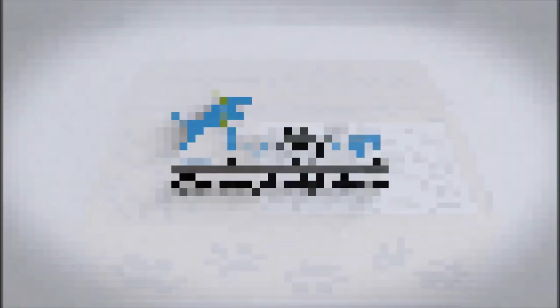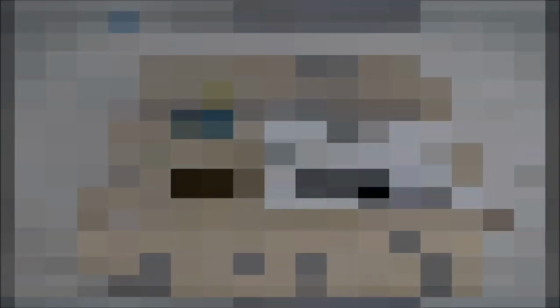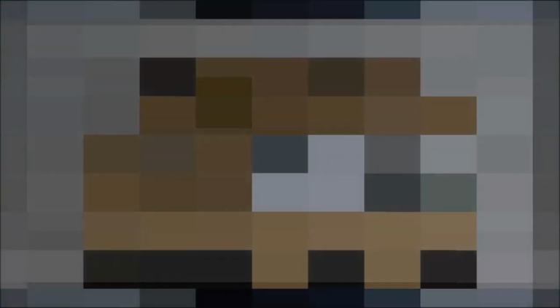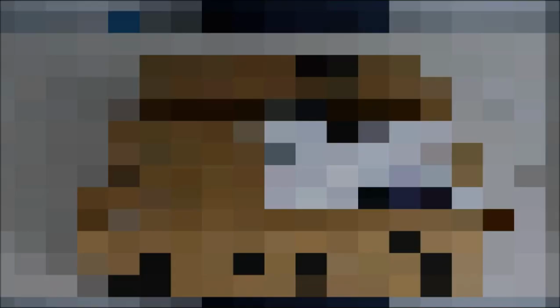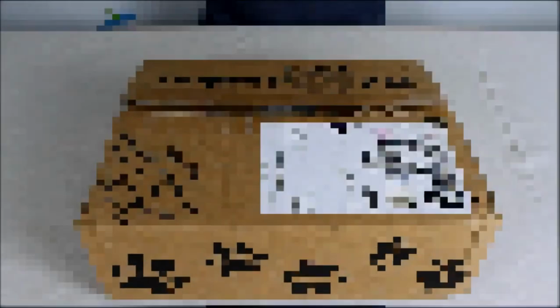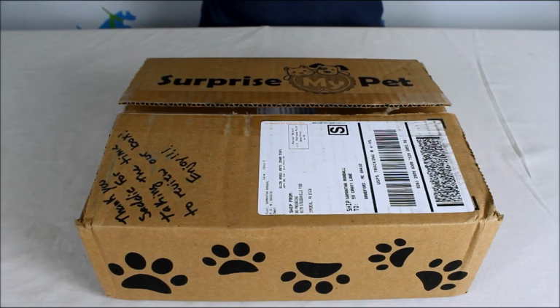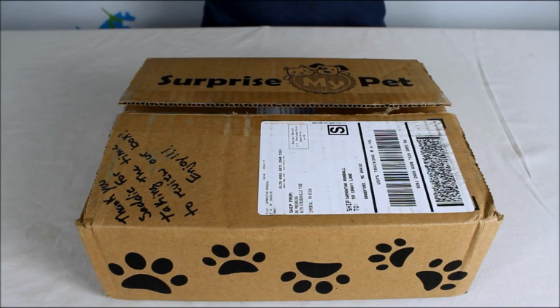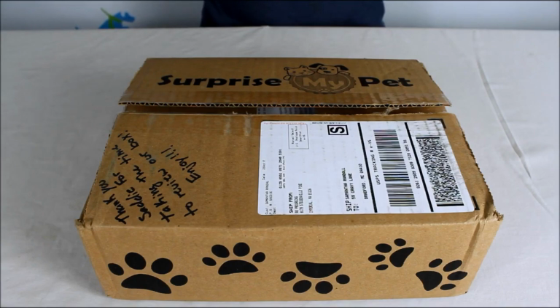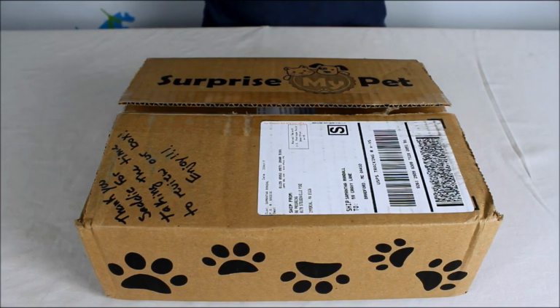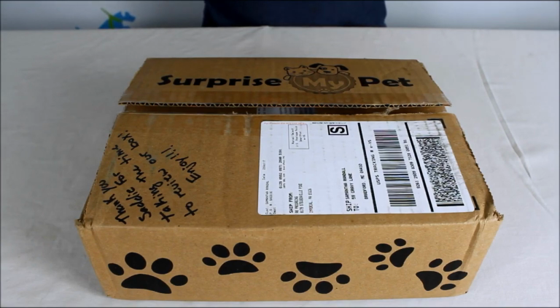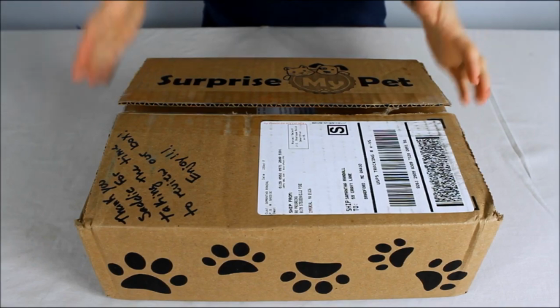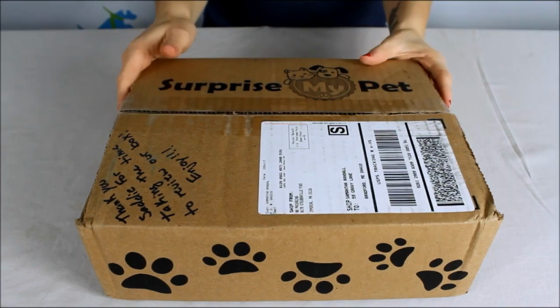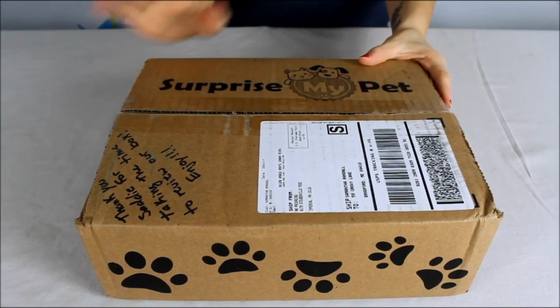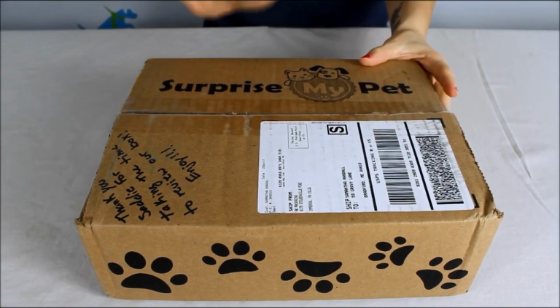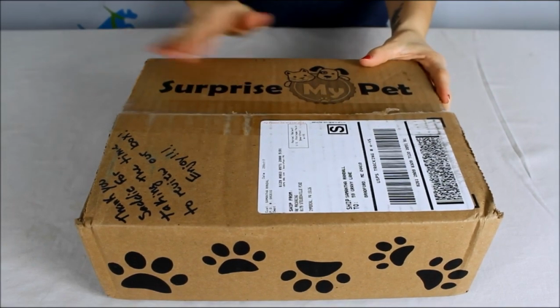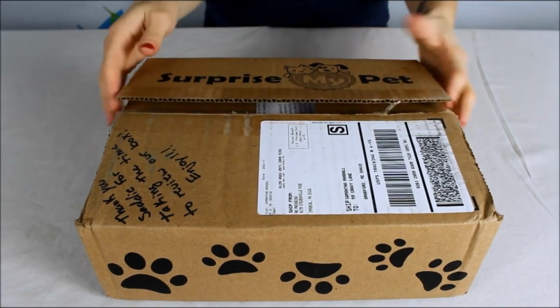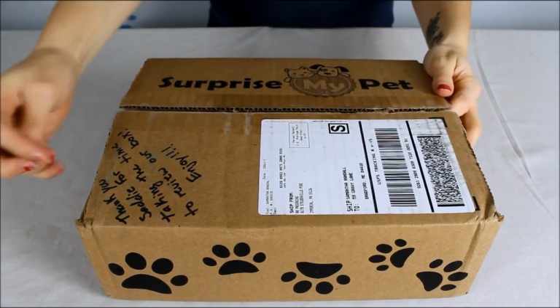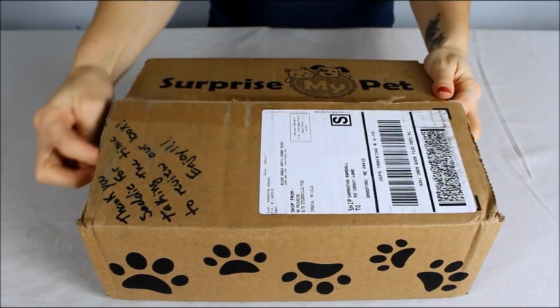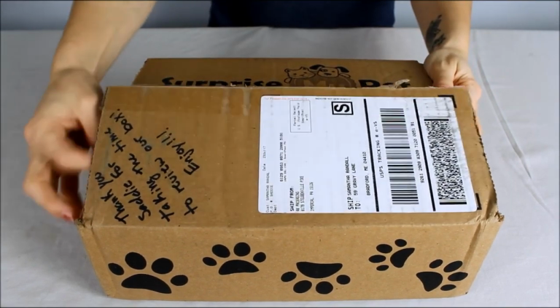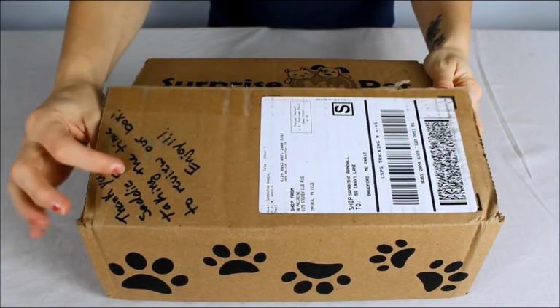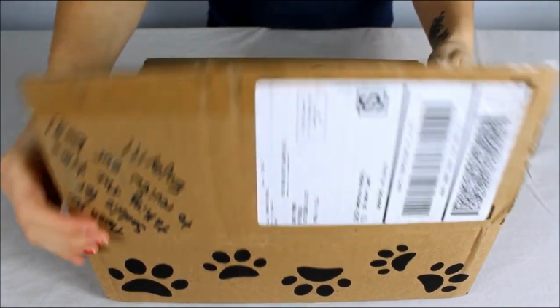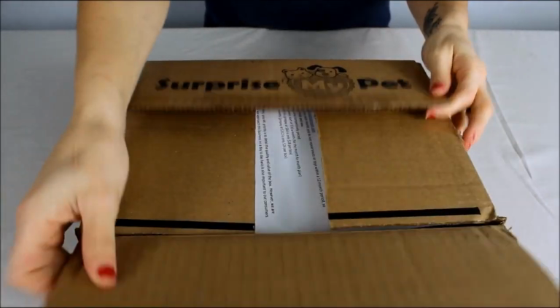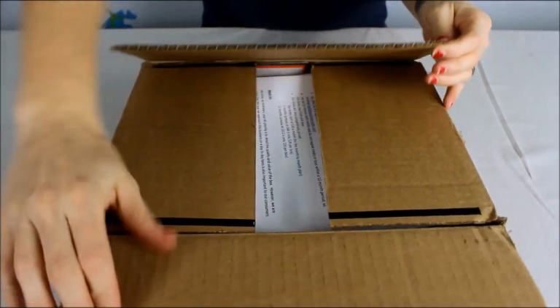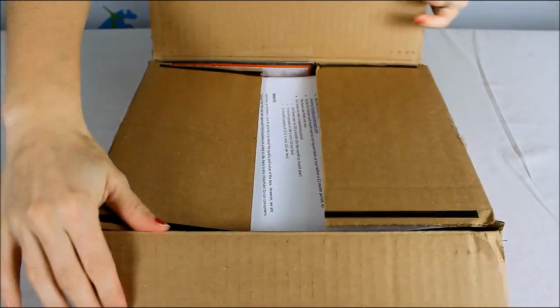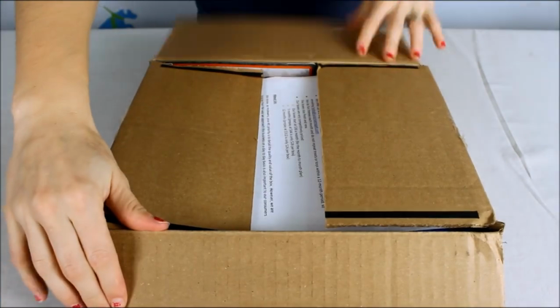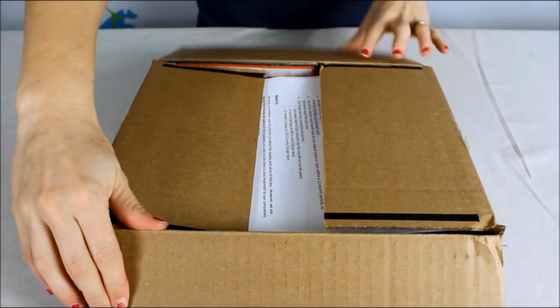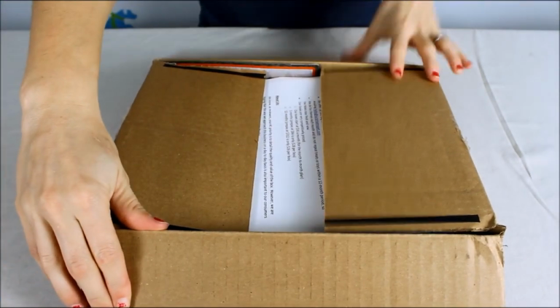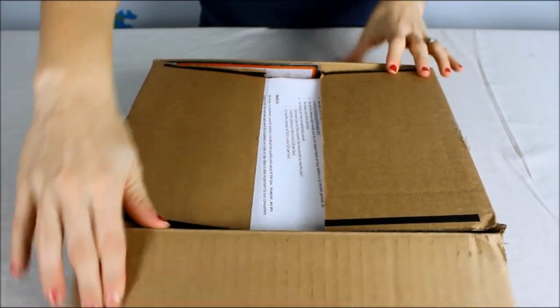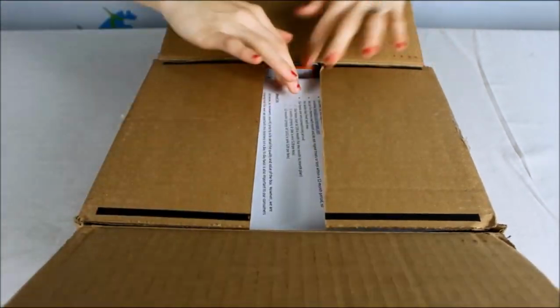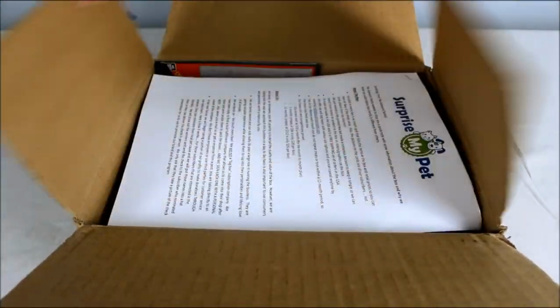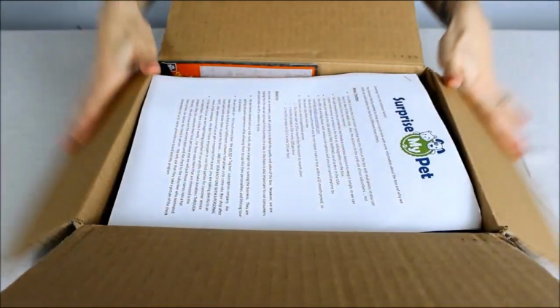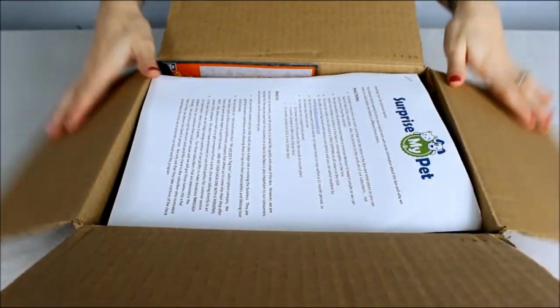Hey guys, it's Samantha from Top Dog Tips back with another unboxing video for you. This is Surprise My Pet — they just wrote a little note for our dog Sadie on the outside there.